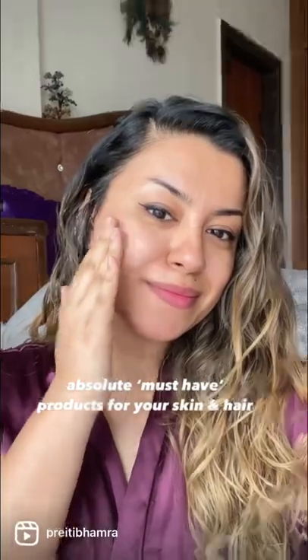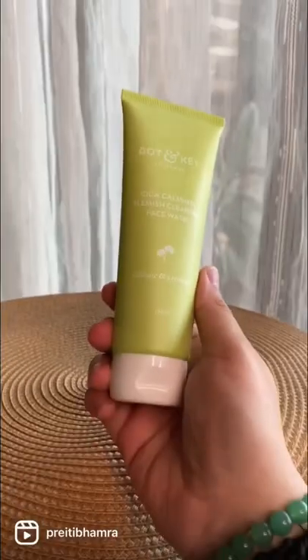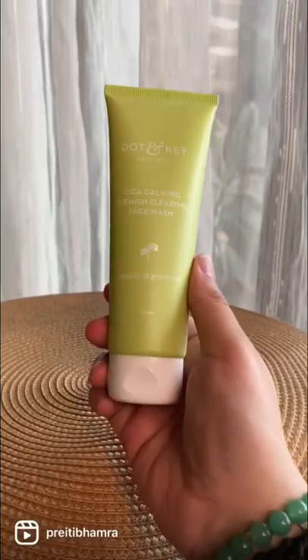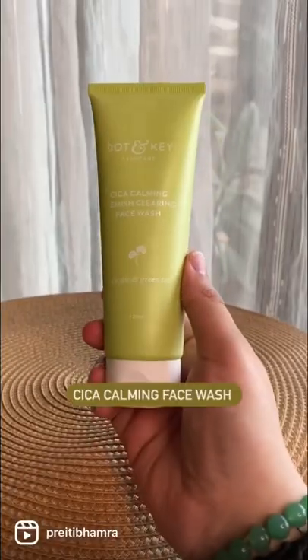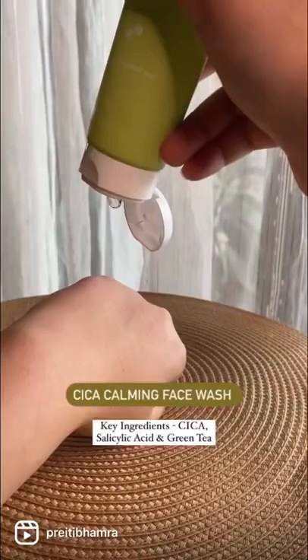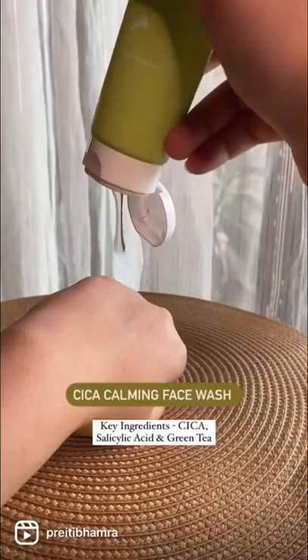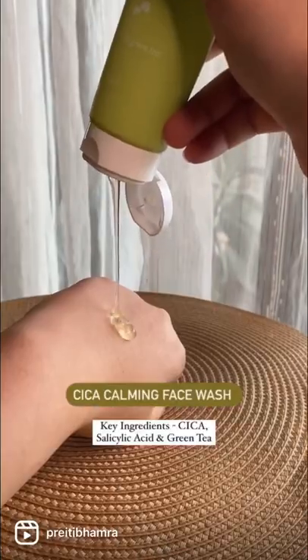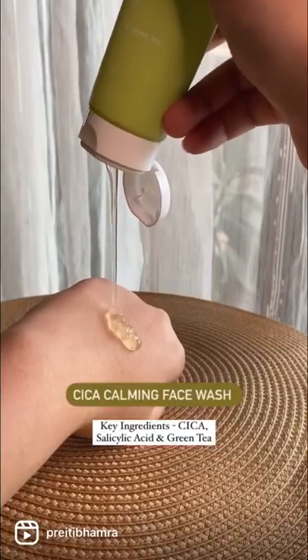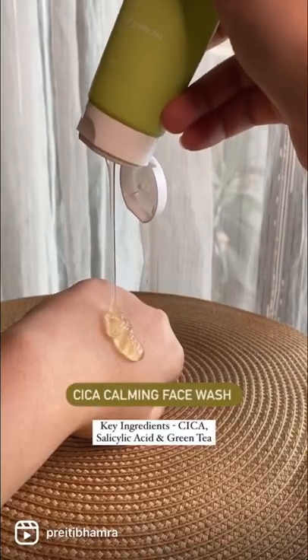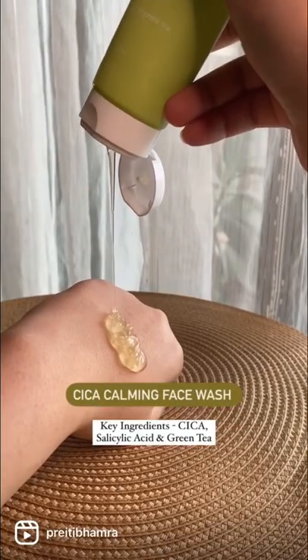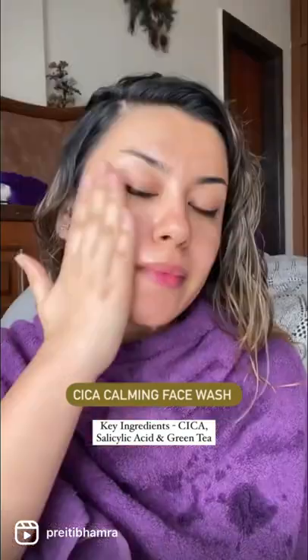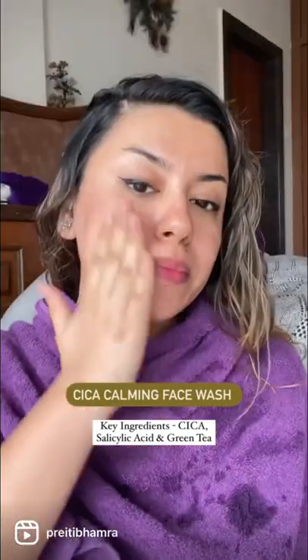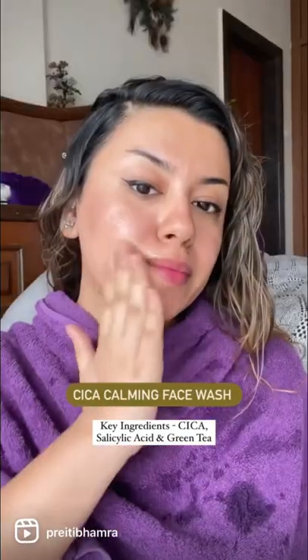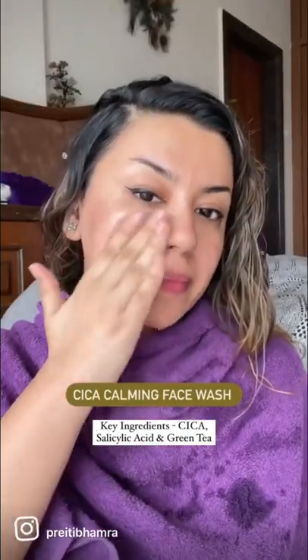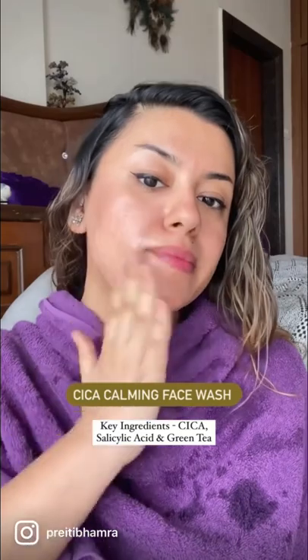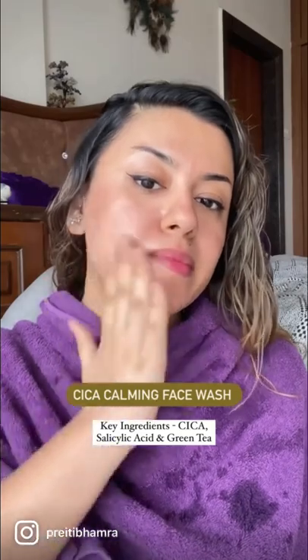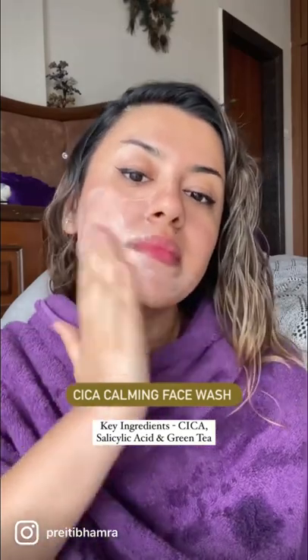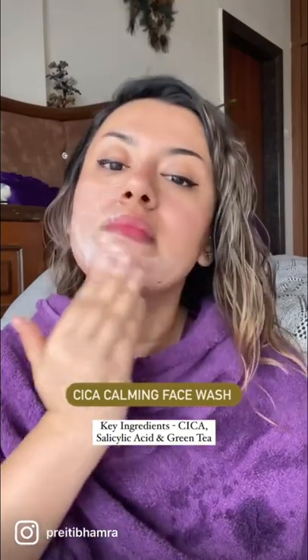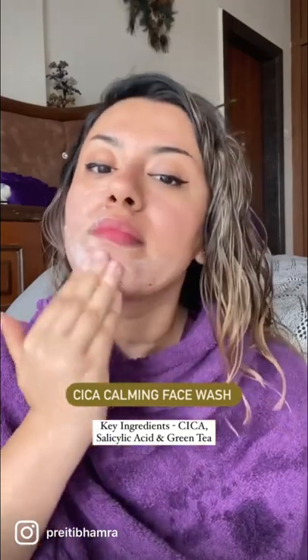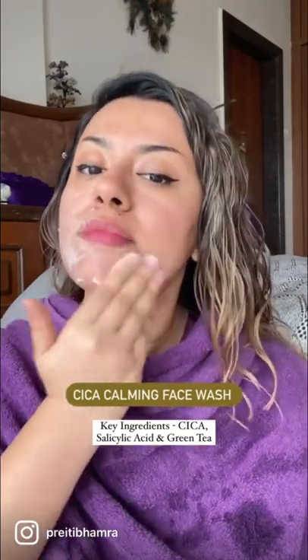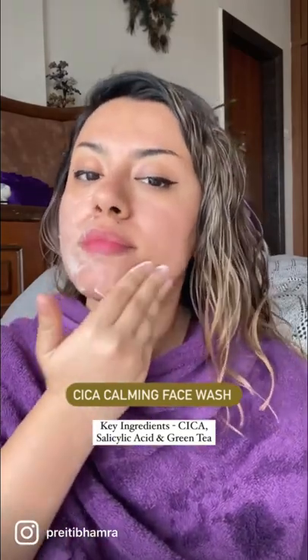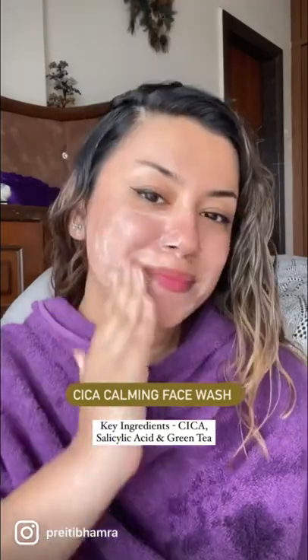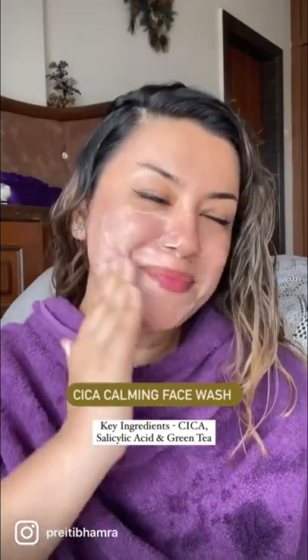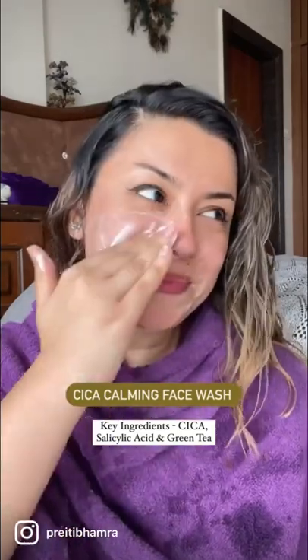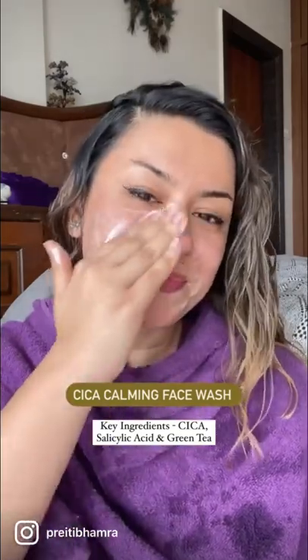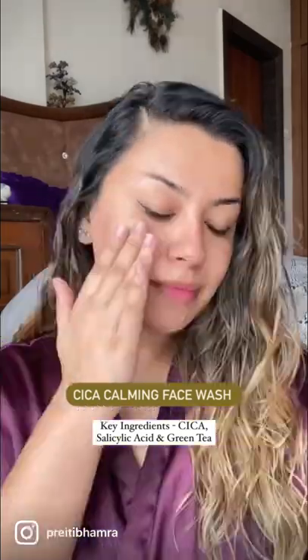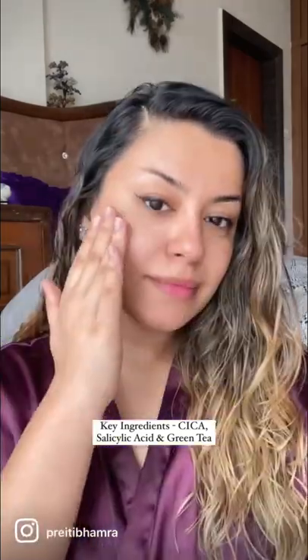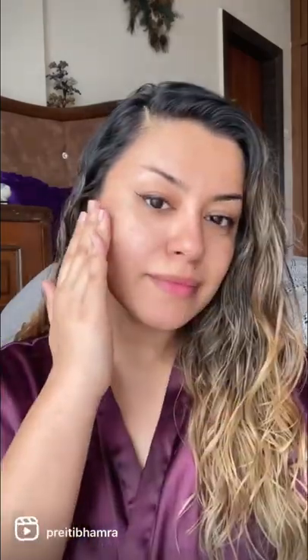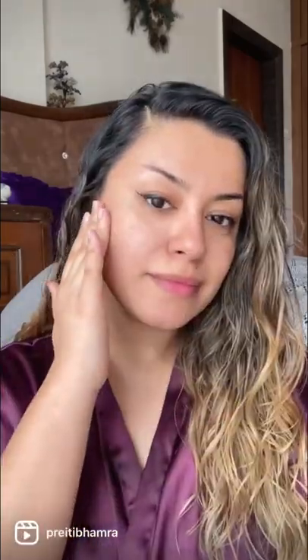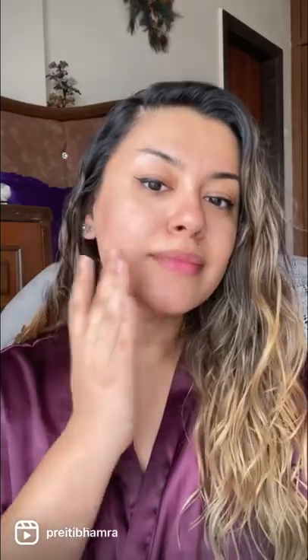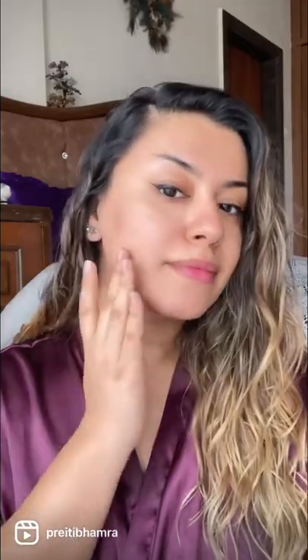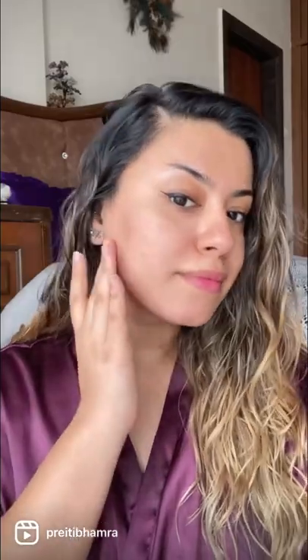The Cica Calming Face Wash has green tea and salicylic acid, perfect for acne prone skin. It really cleans out the pores, reduces texture, and it doesn't over dry the skin, which is perfect even for combination skin.